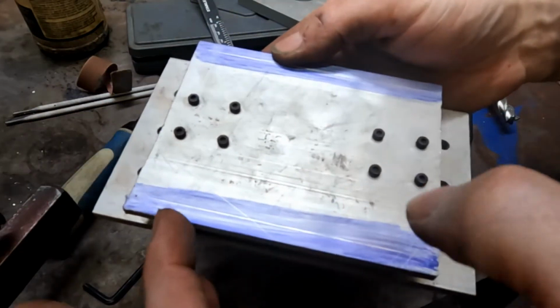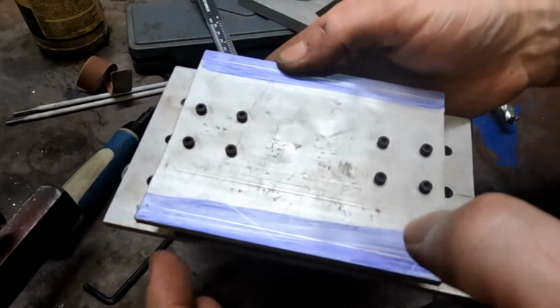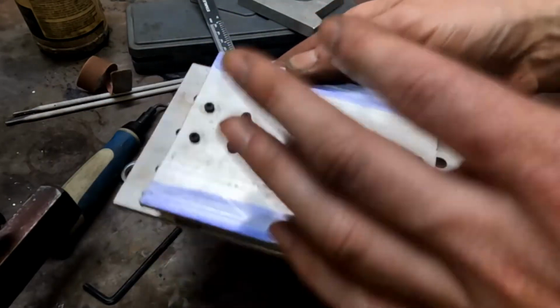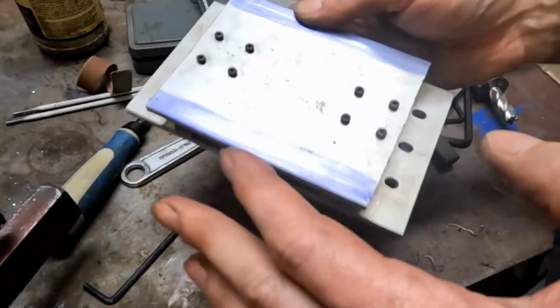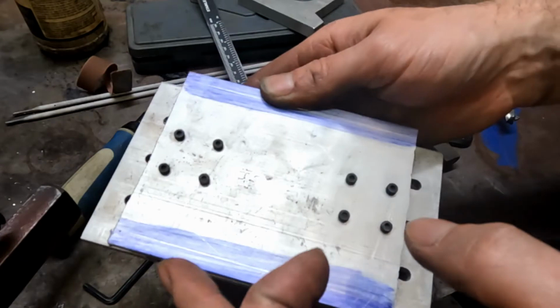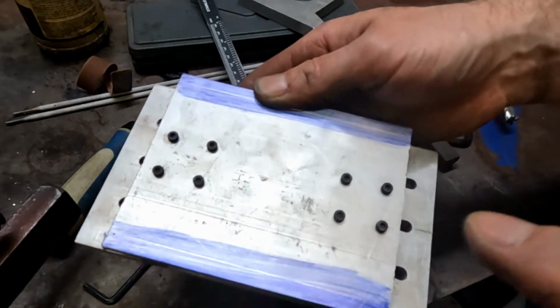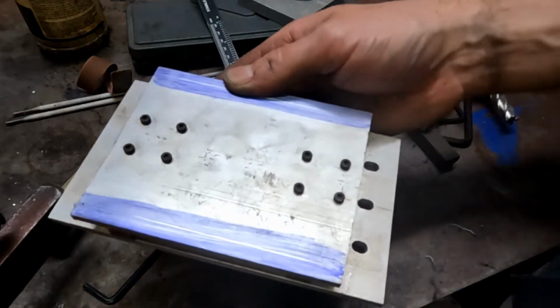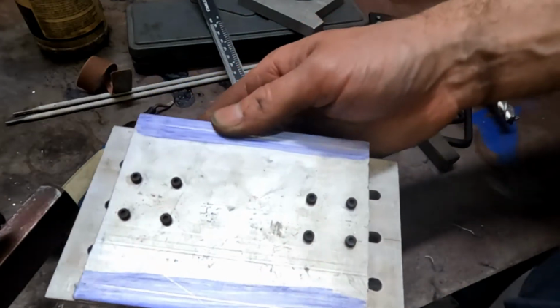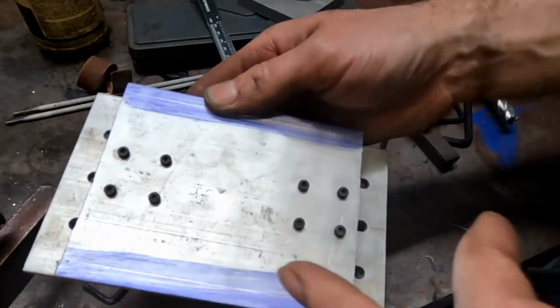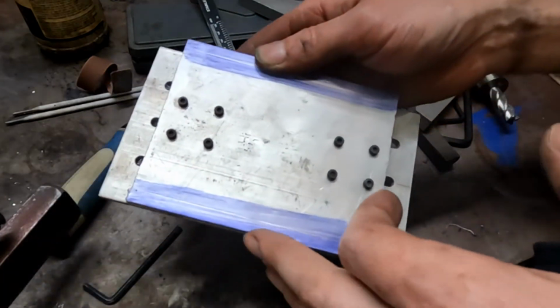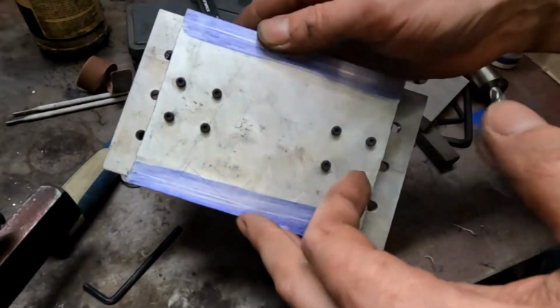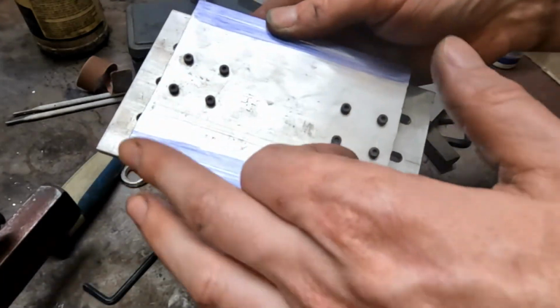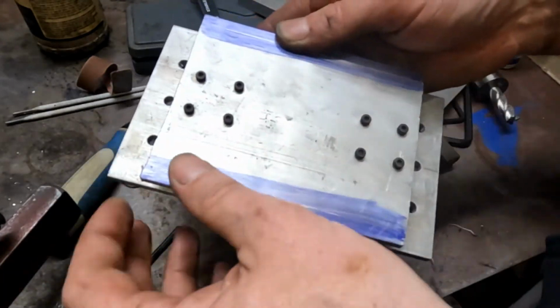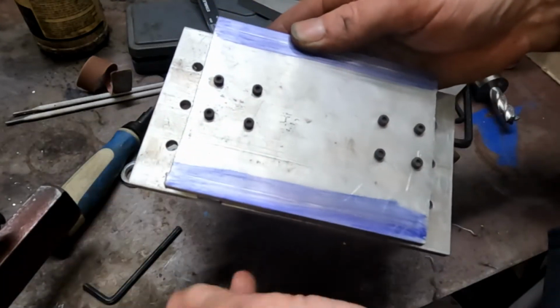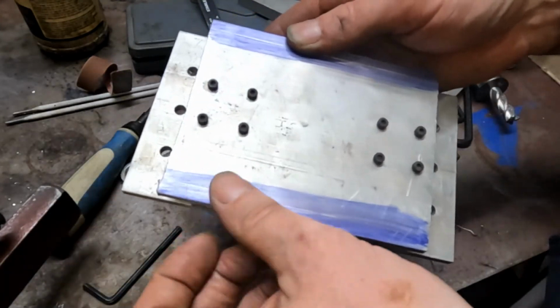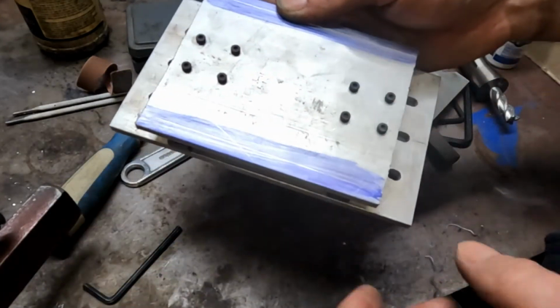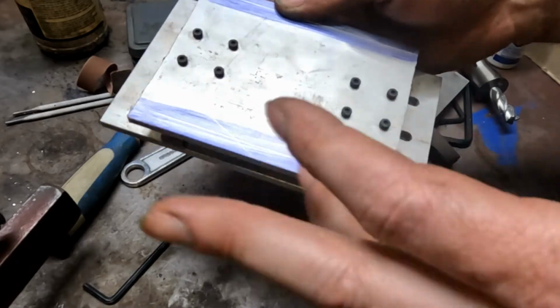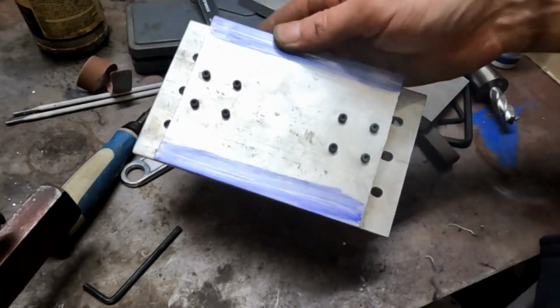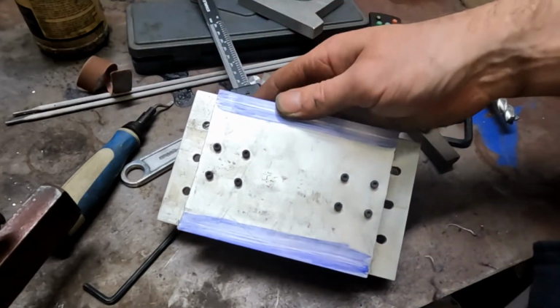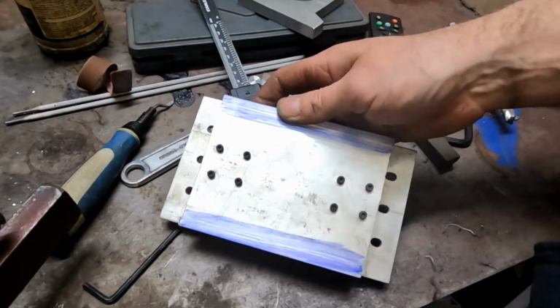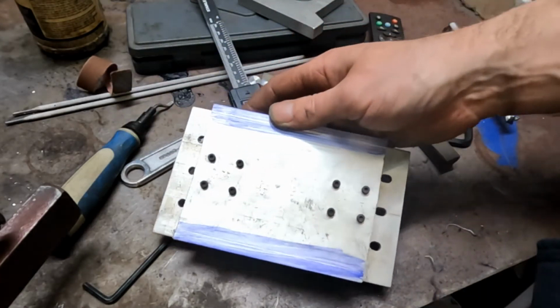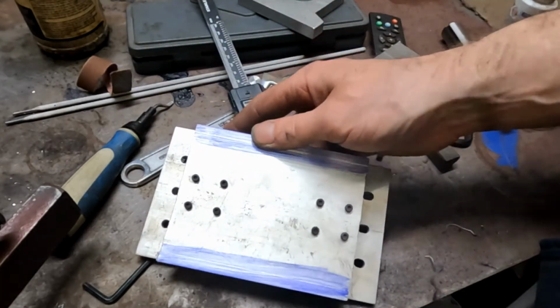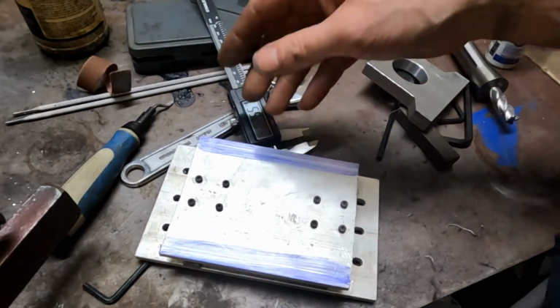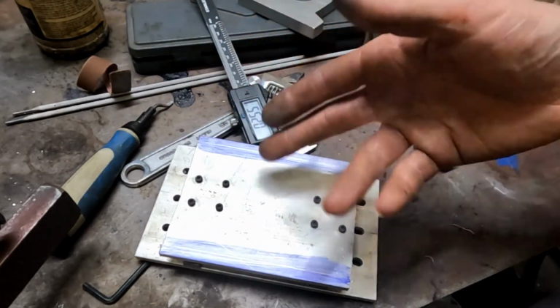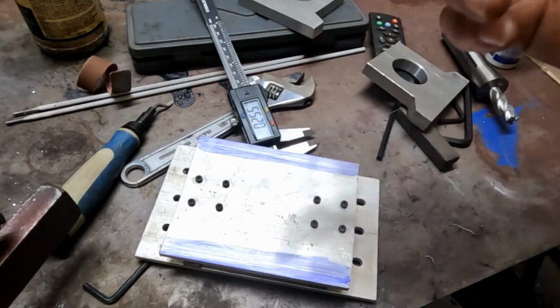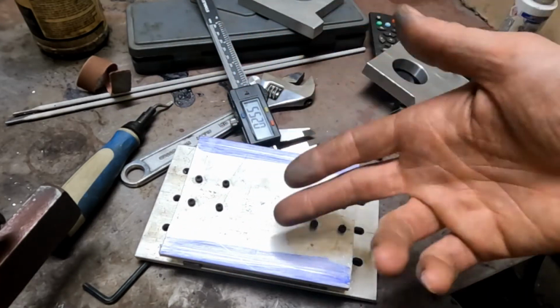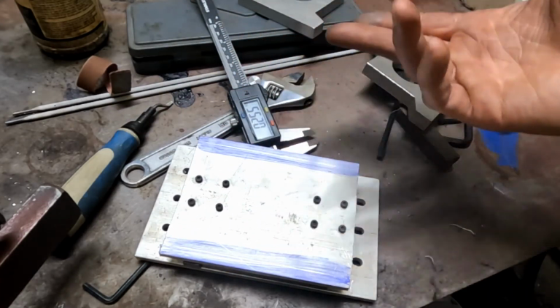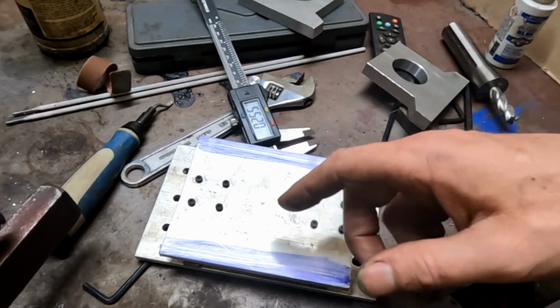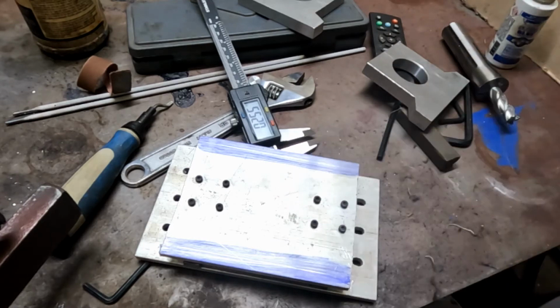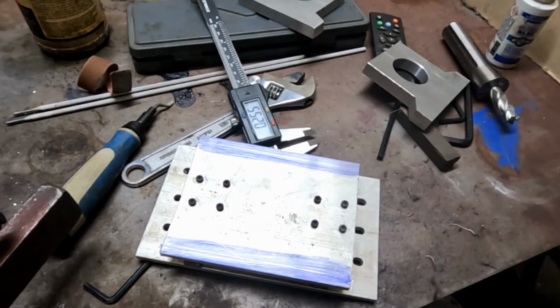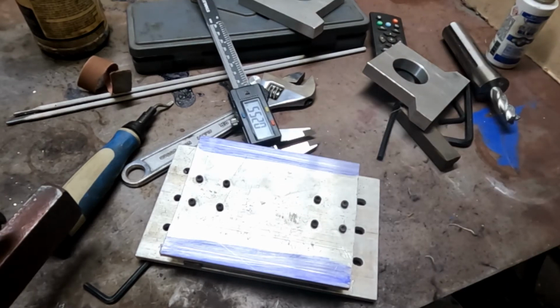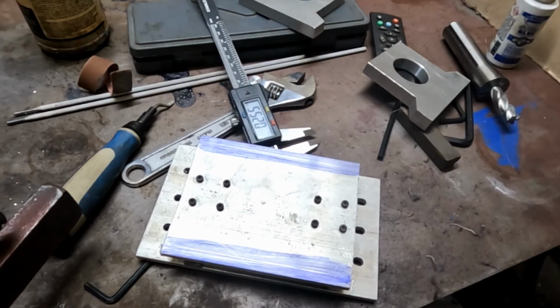You could do the same thing with an edge finder on the mill. I don't have an edge finder — the one I had broke. So this is just a simple easy way to do it with the tools that I have. It's not as accurate as an edge finder, but it'll be just fine for what I need to do.